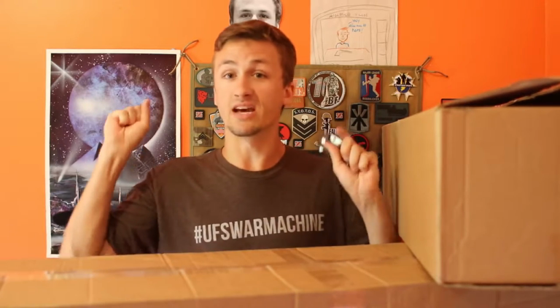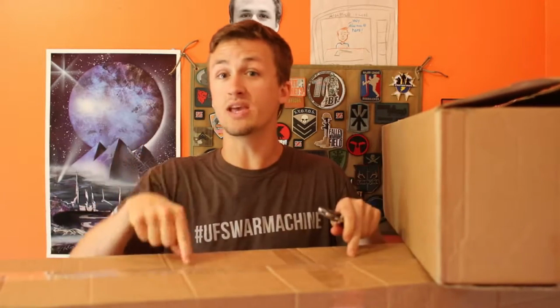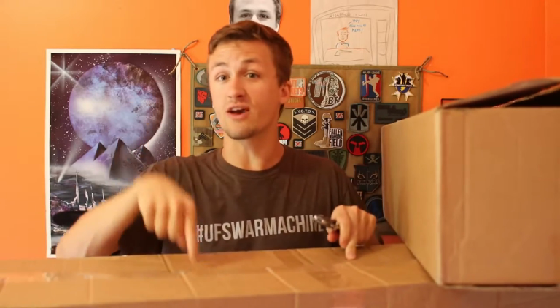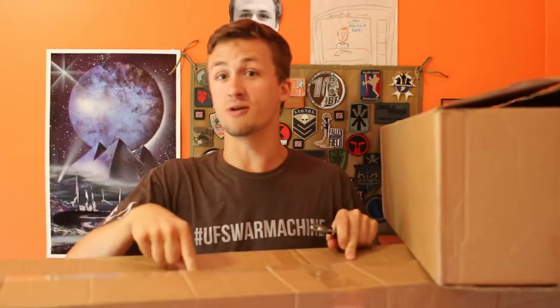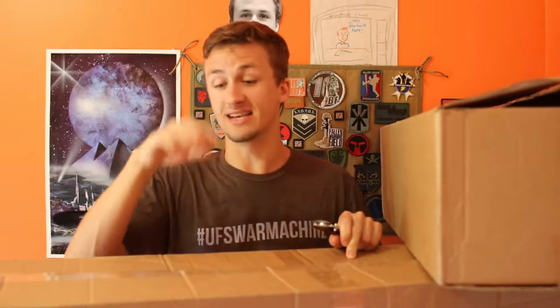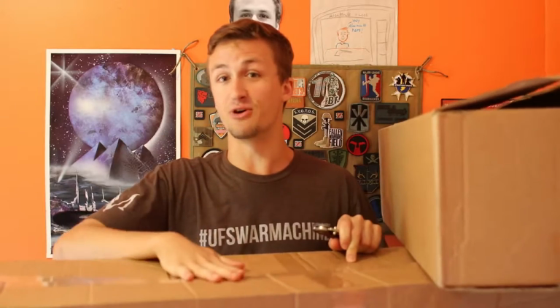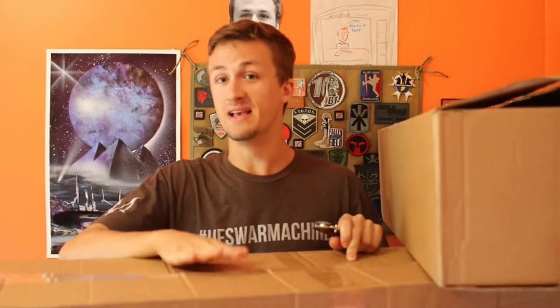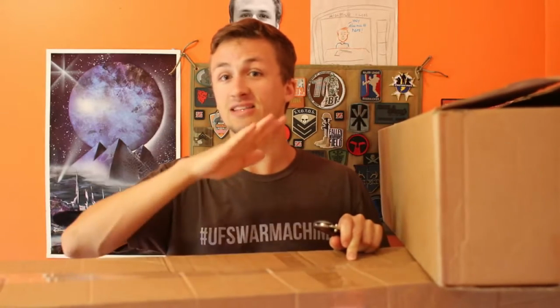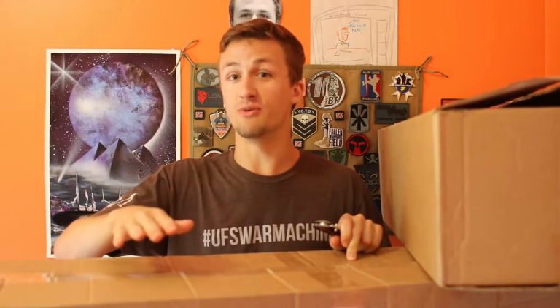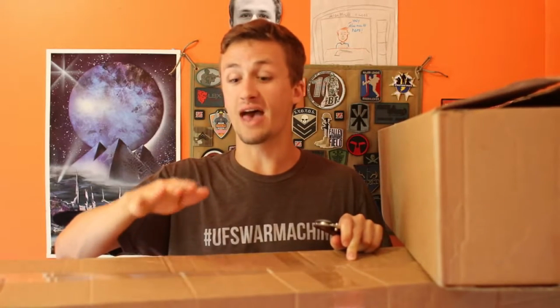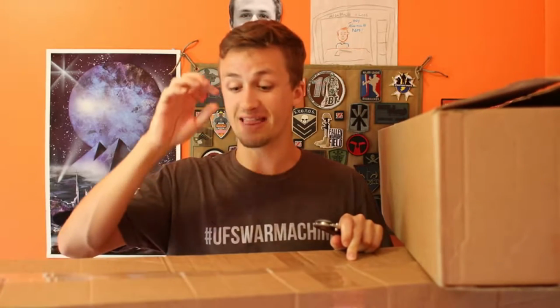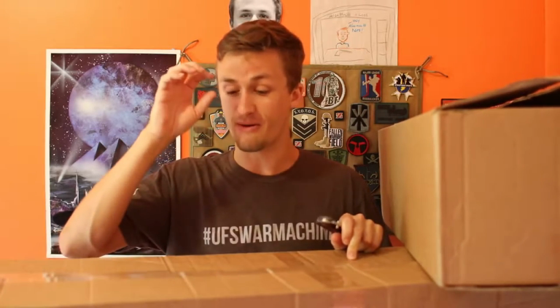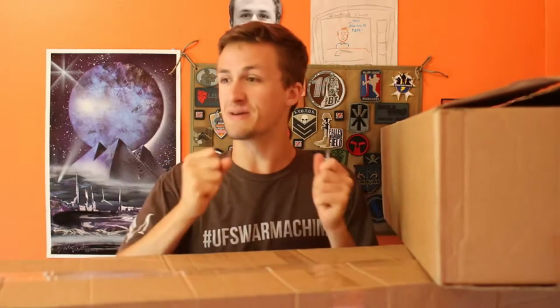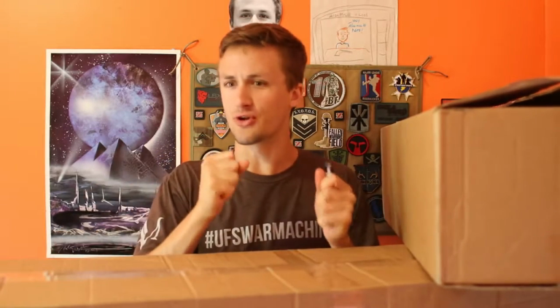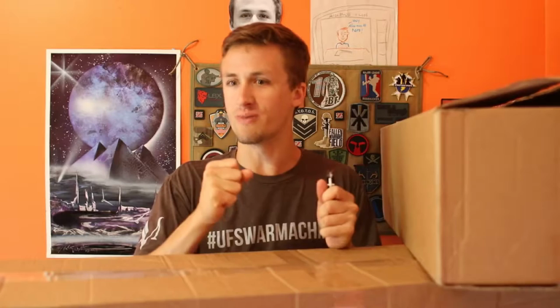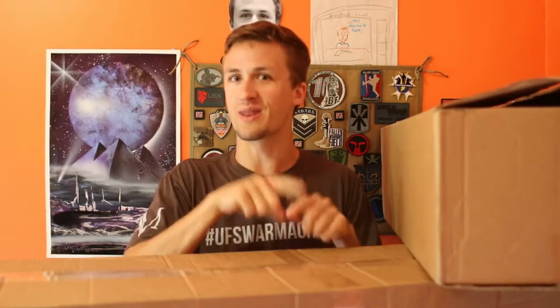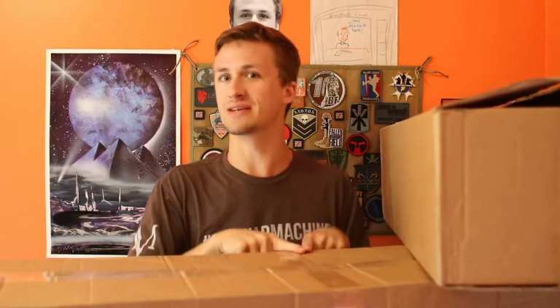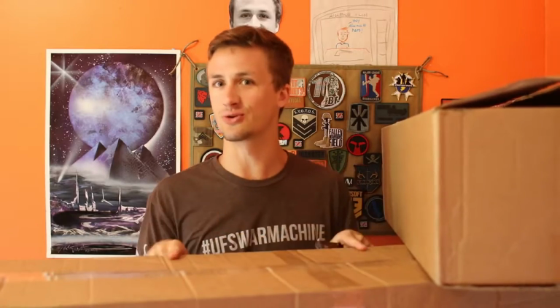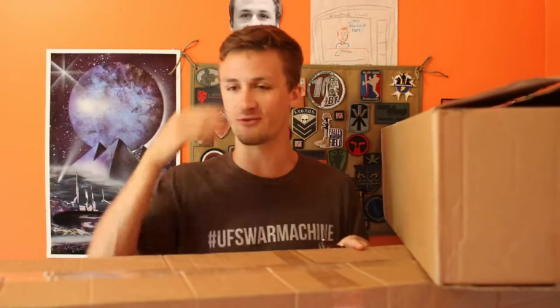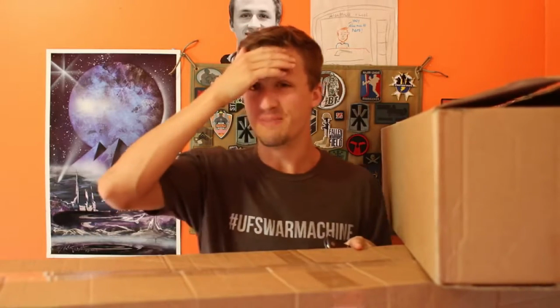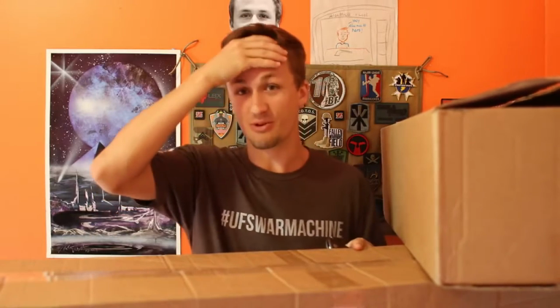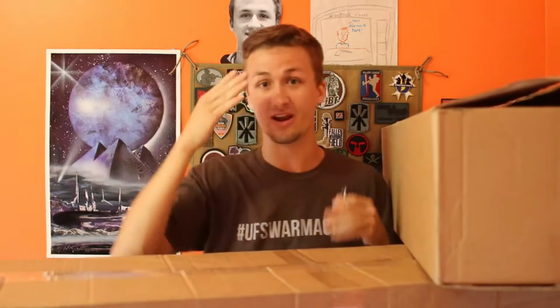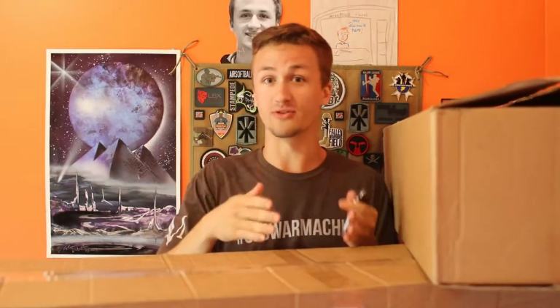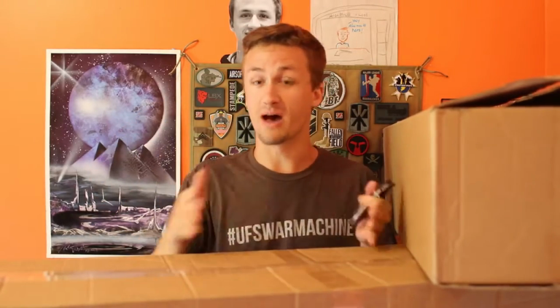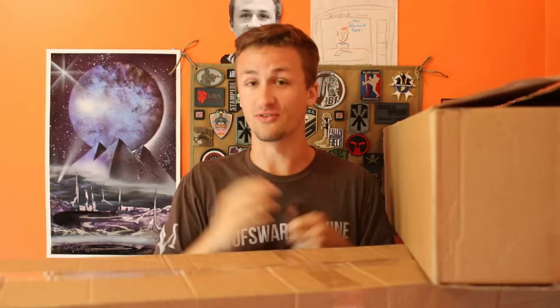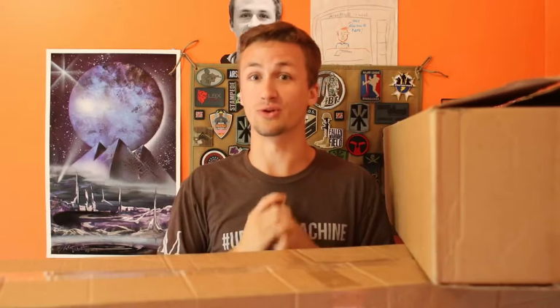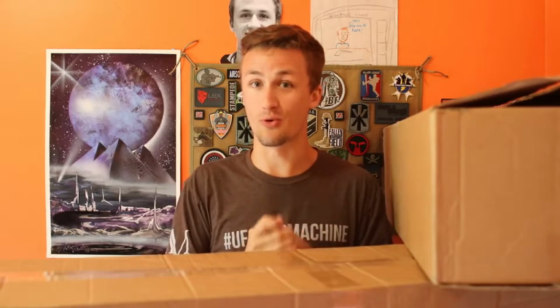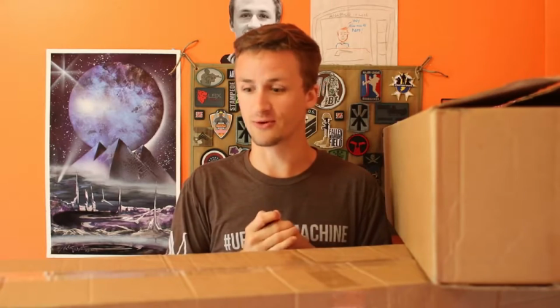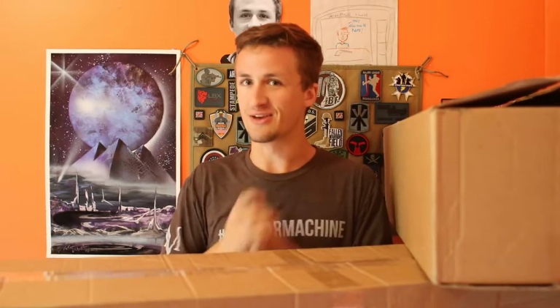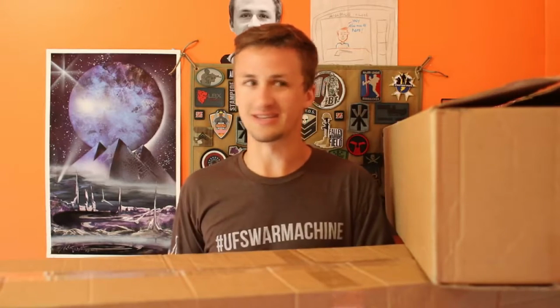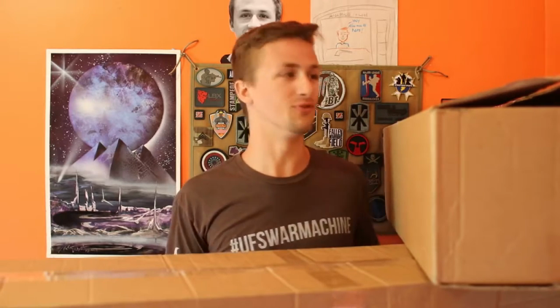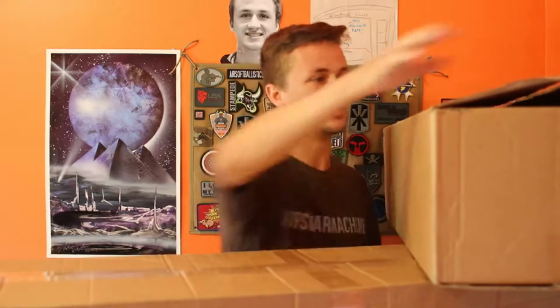And then I got a sweet Evike mystery box unboxing in the middle one that is incredible — I'm hoping it's the $130 unboxing — and then I bought myself another cool rifle because I really wanted one, so you guys will see that hopefully very soon.